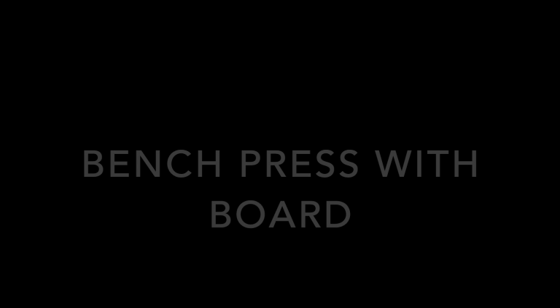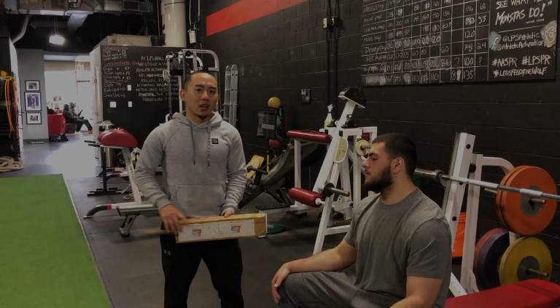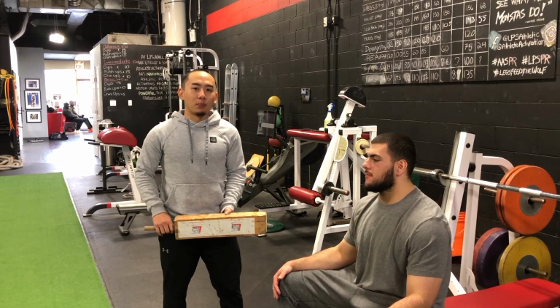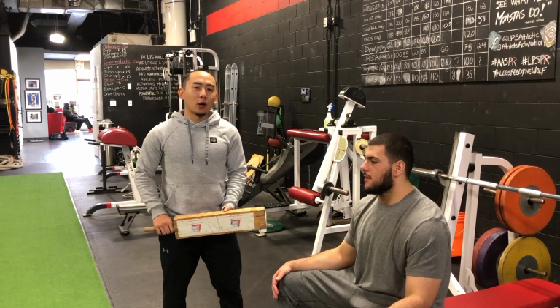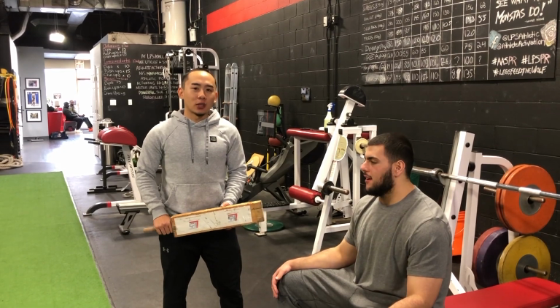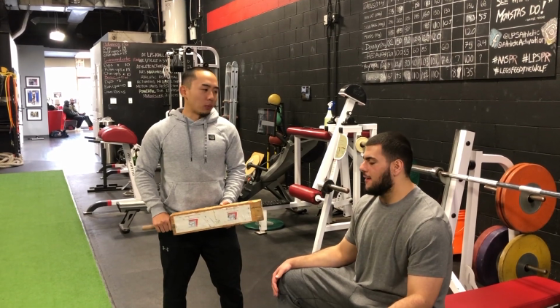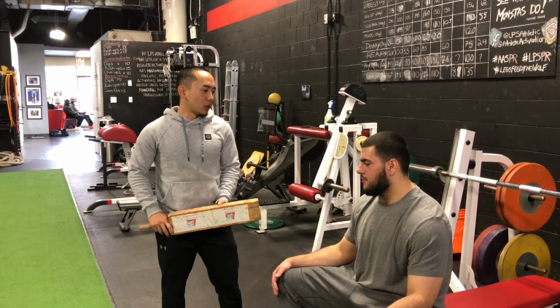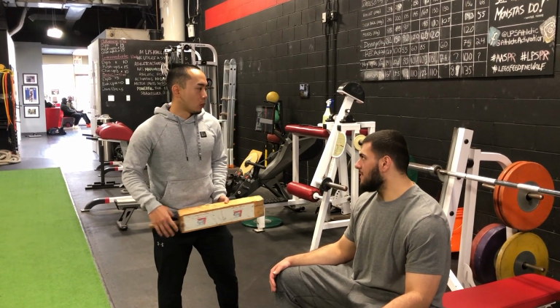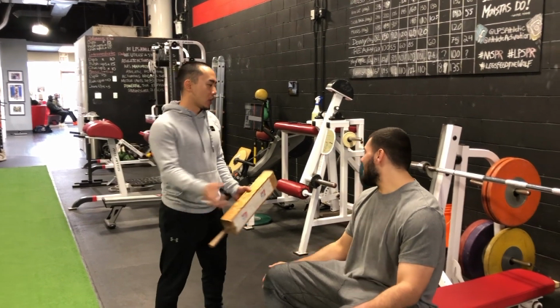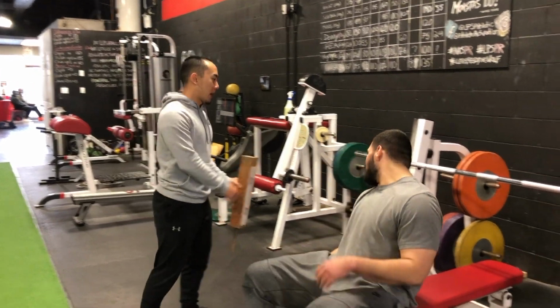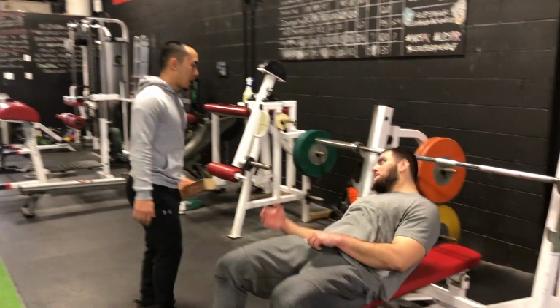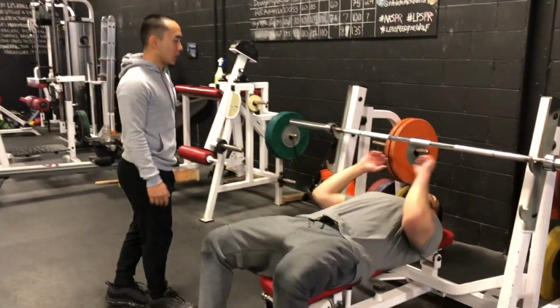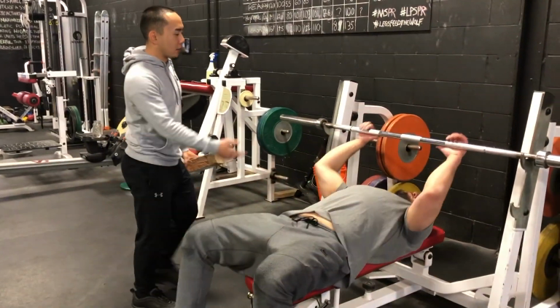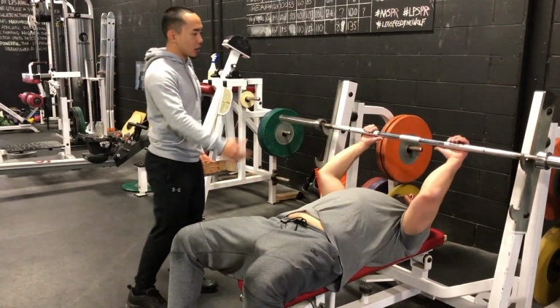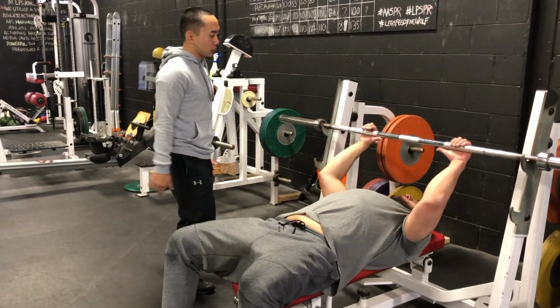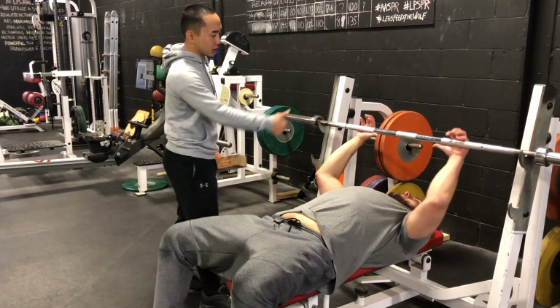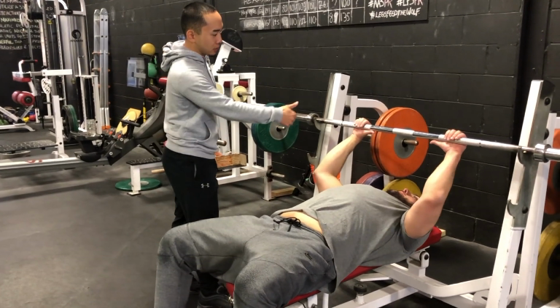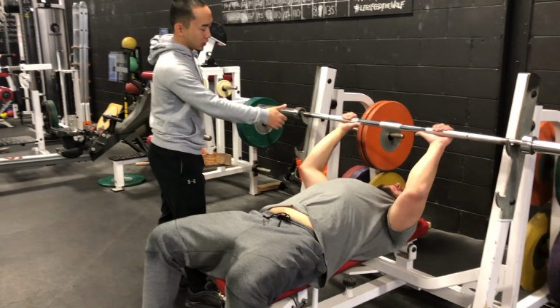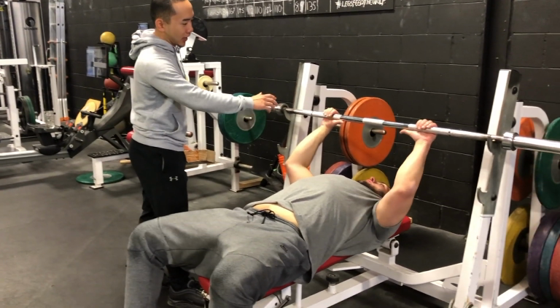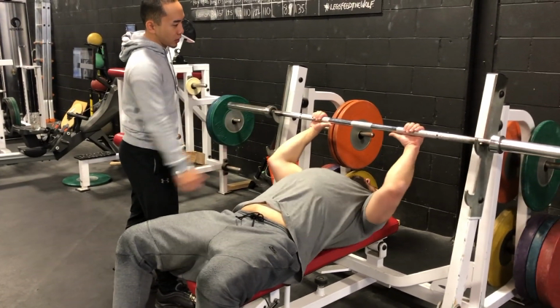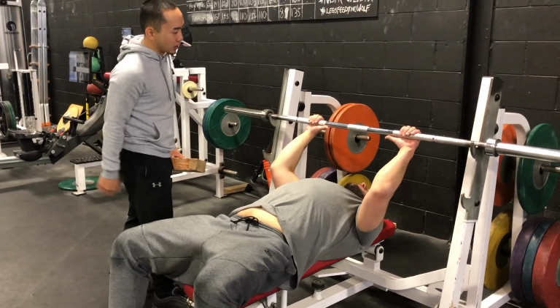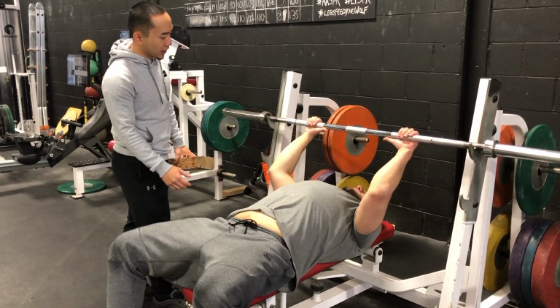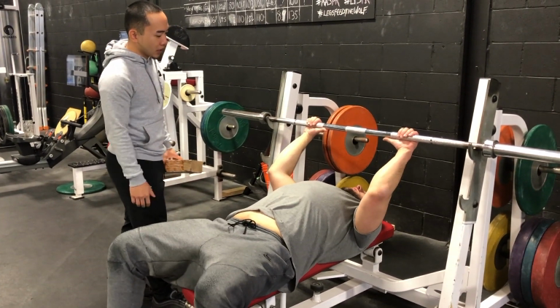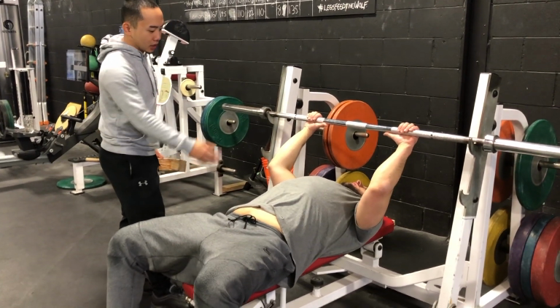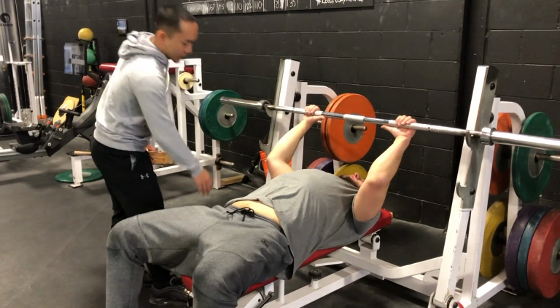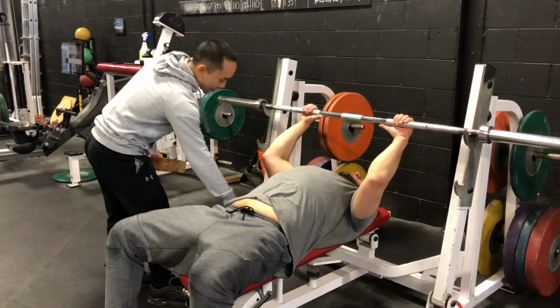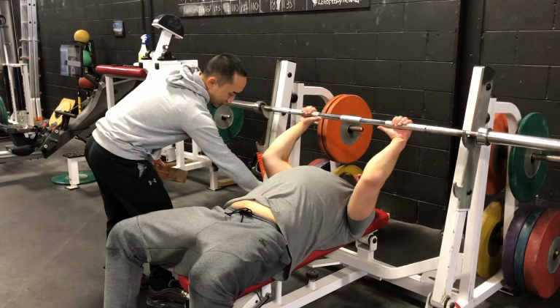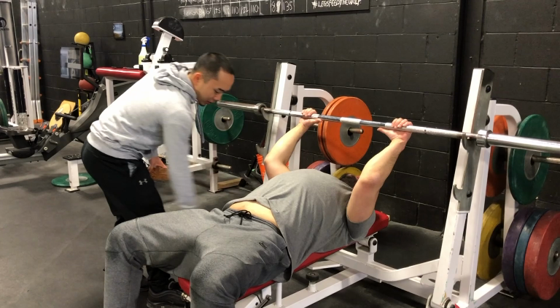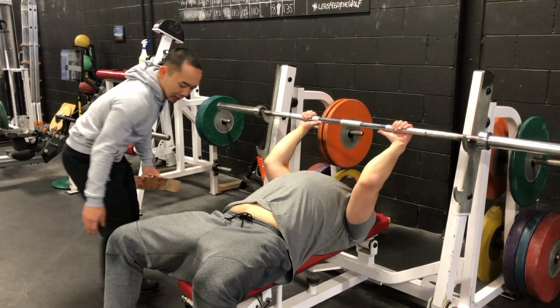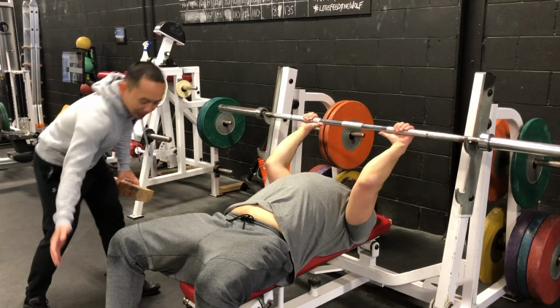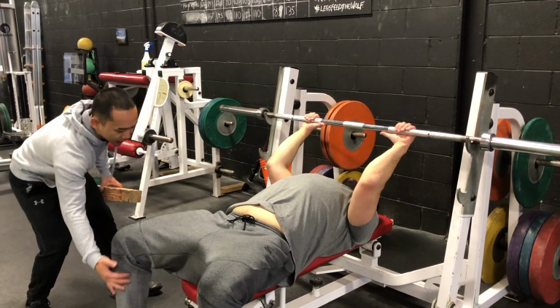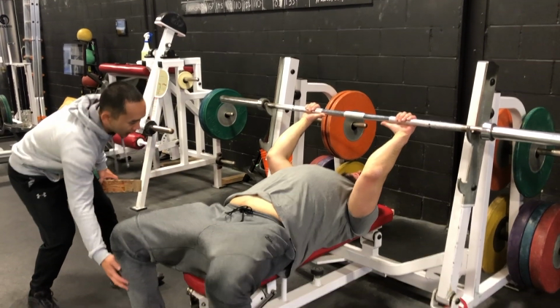This is the barbell bench press for the board. So Moose, you're going to lay back down. He's going to find a good grip so he can stop his legs from barreling. He's going to arch his back, squeeze his legs together, bend his knees slightly.